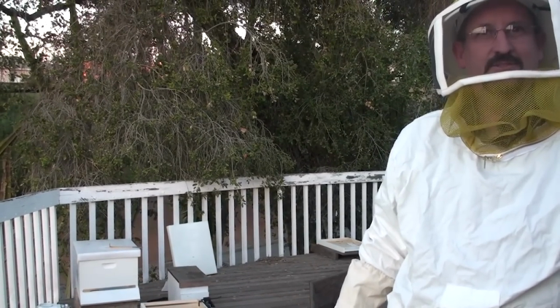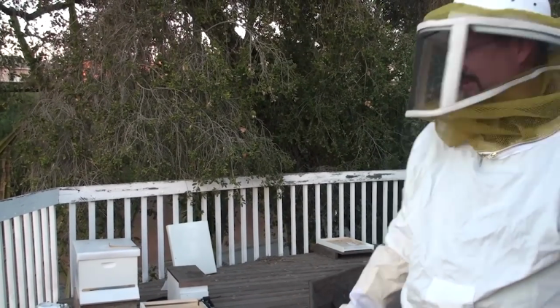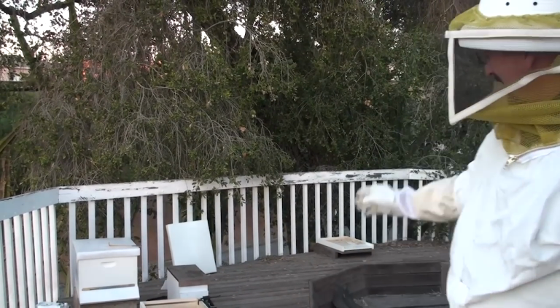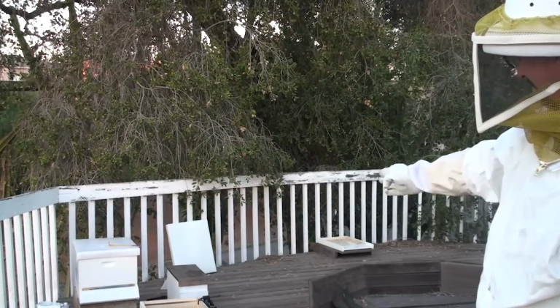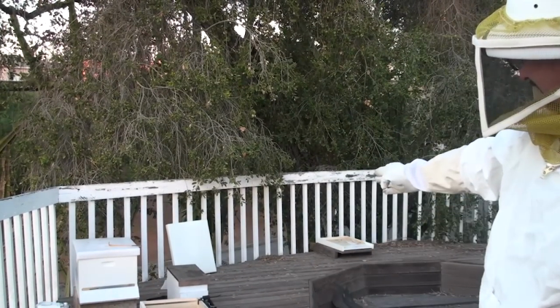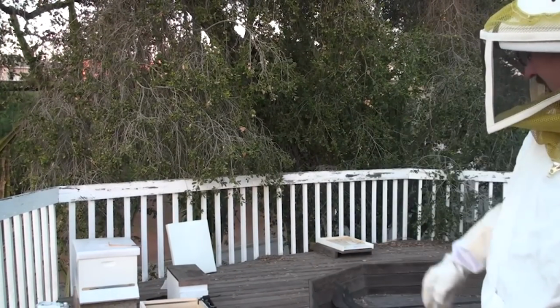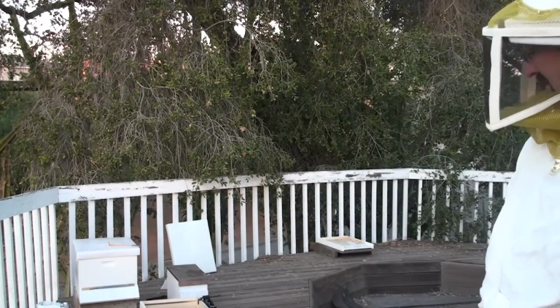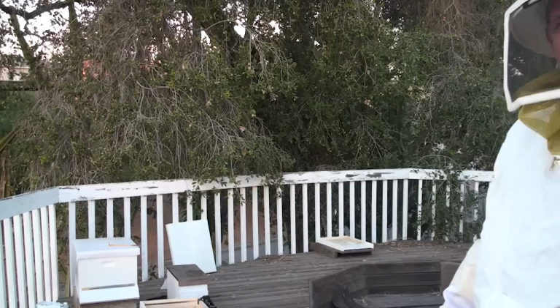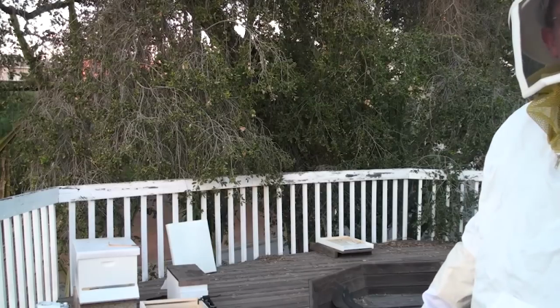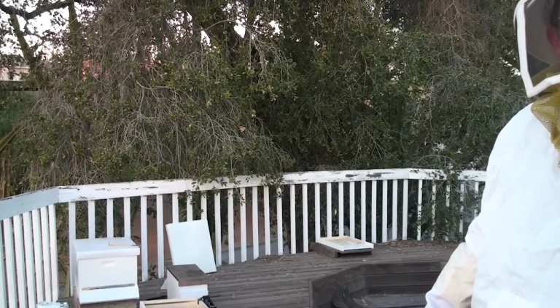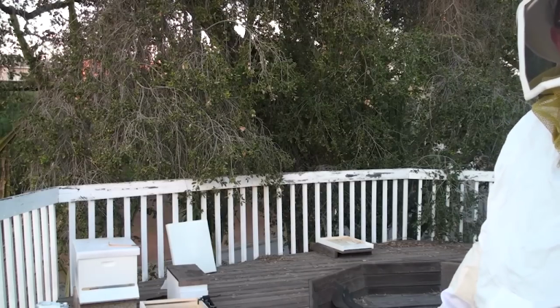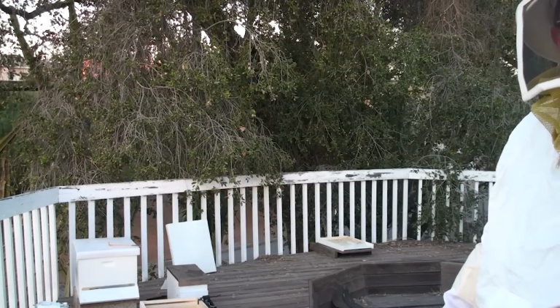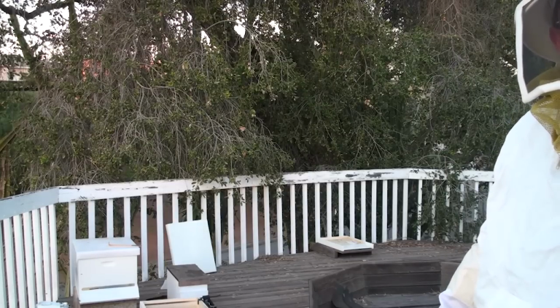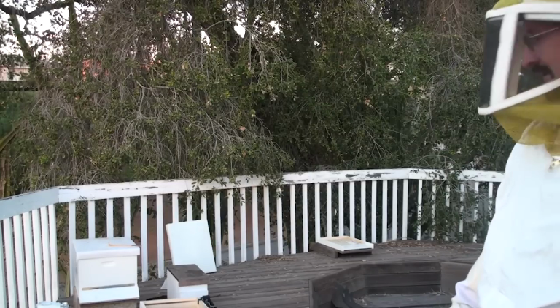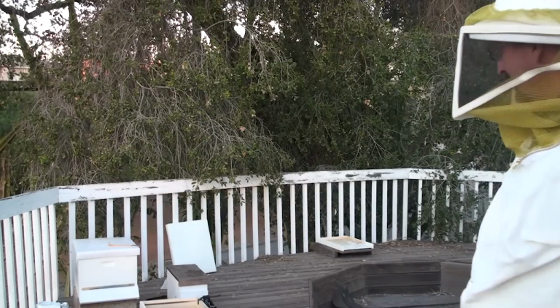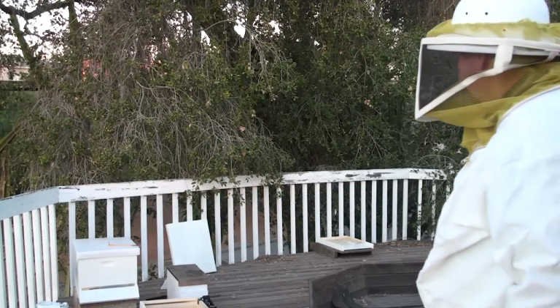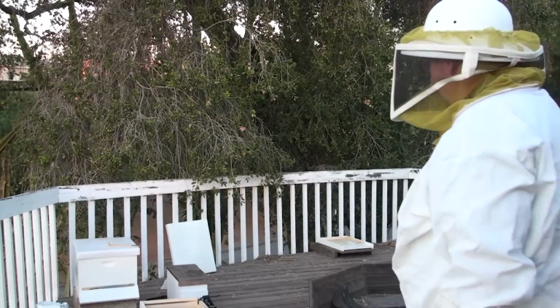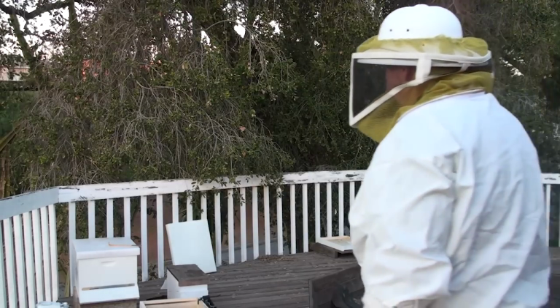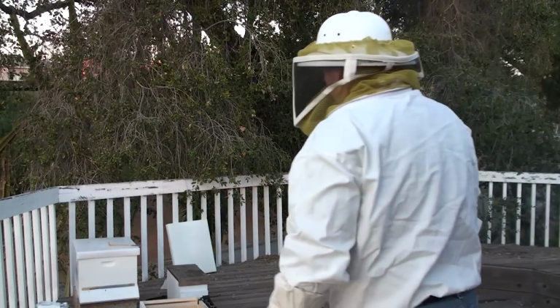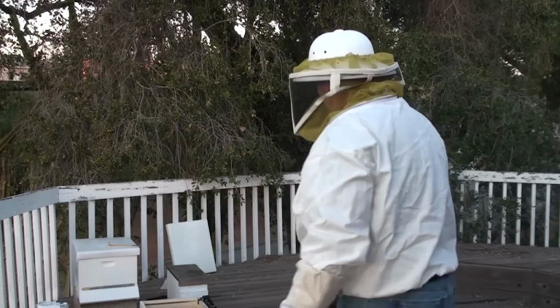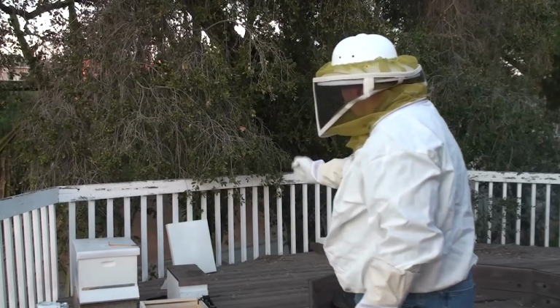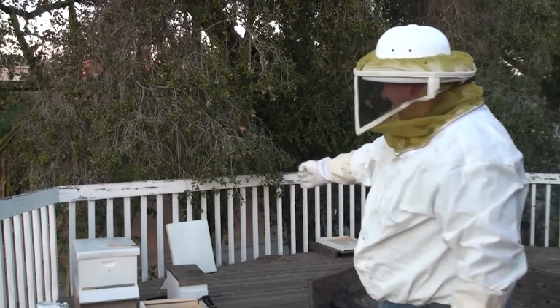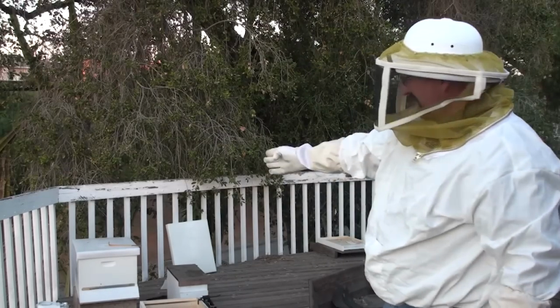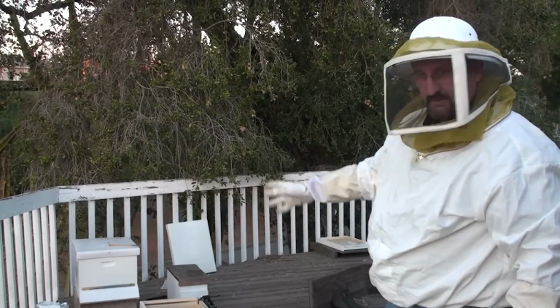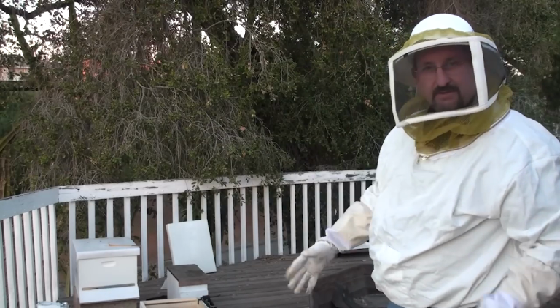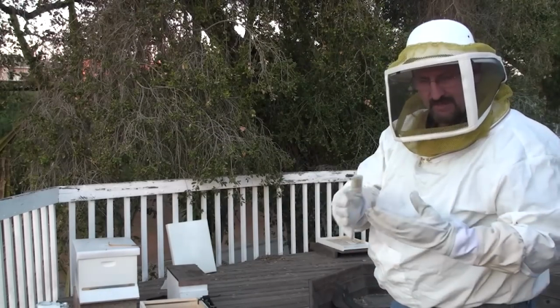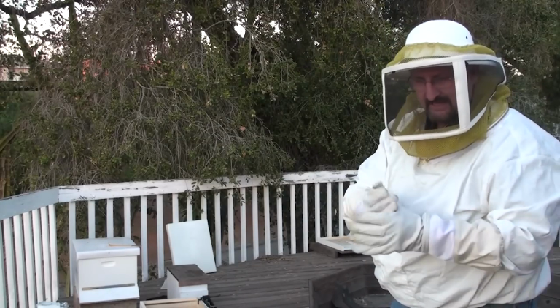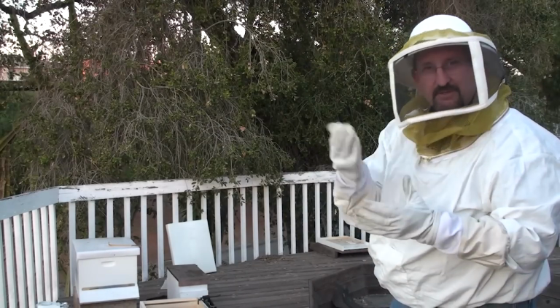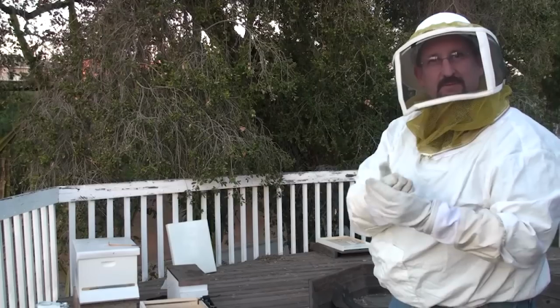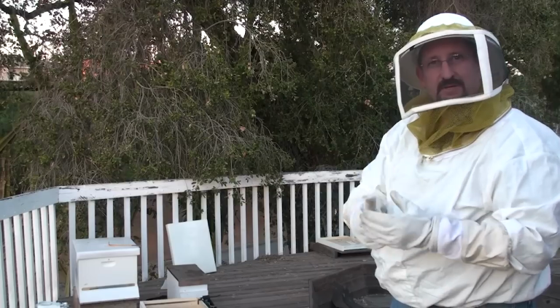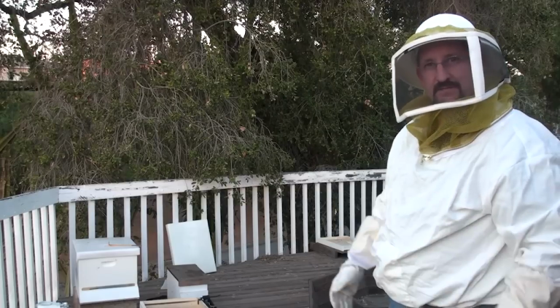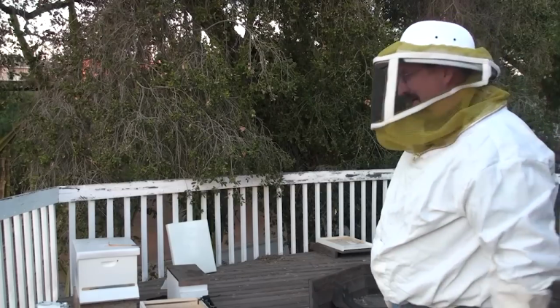So we're going to put the hive on the right — it has a queen. It's a swarm that was taken a month ago. We're going to put the good hive in there. We're going to do the newspaper technique — put newspaper in between and combine two hives.